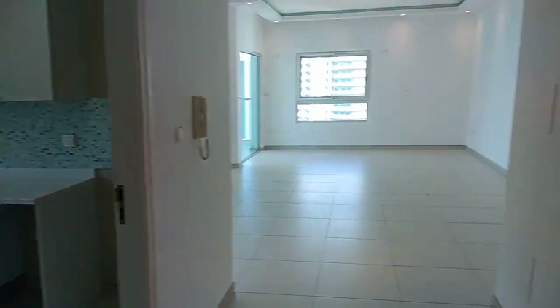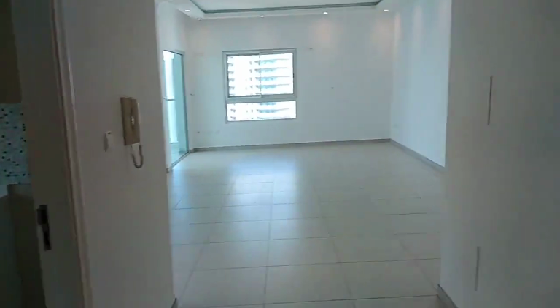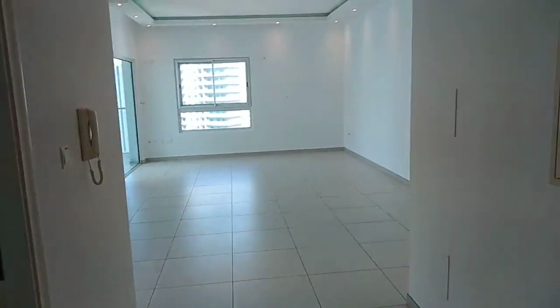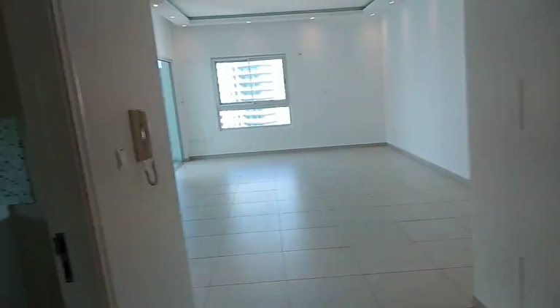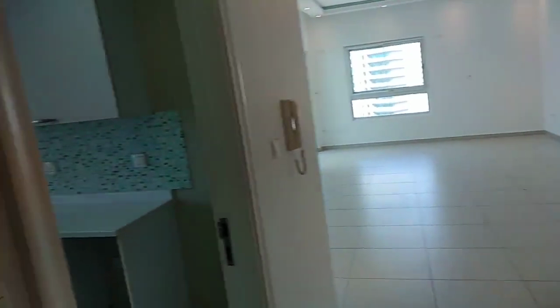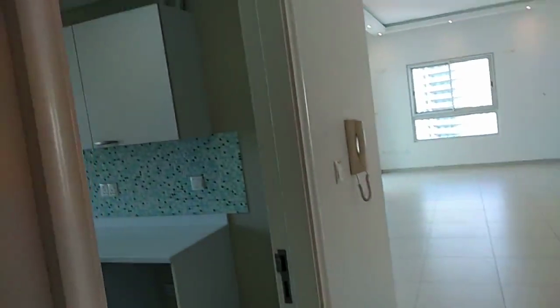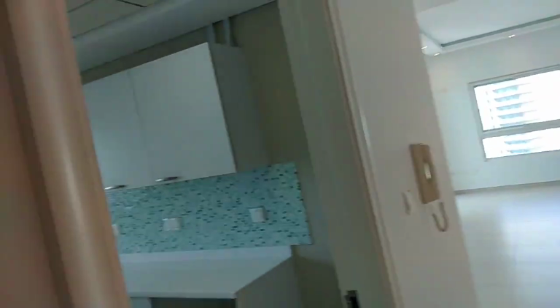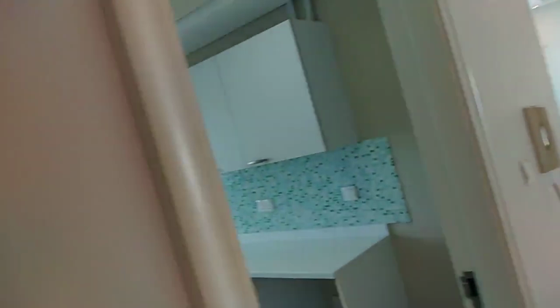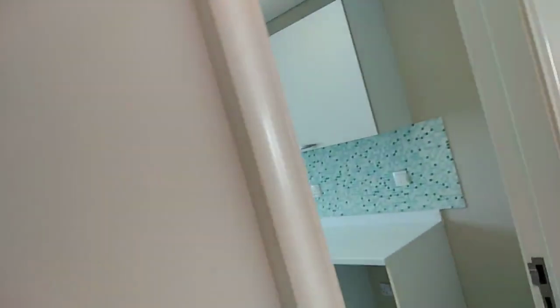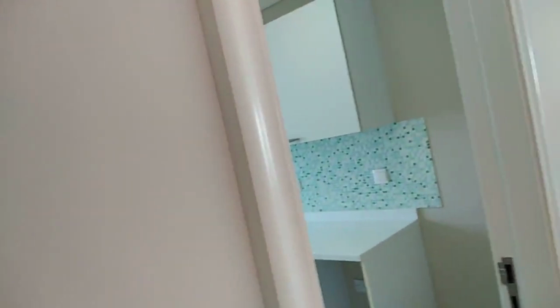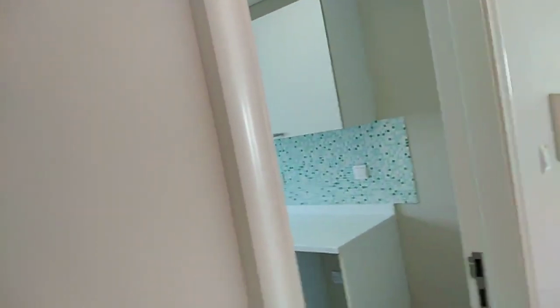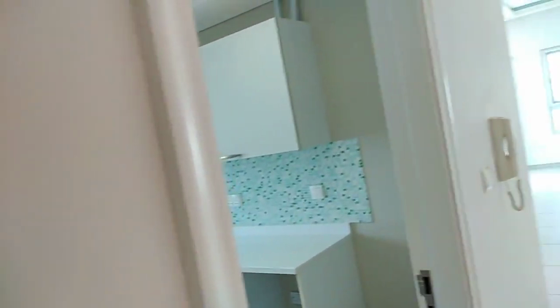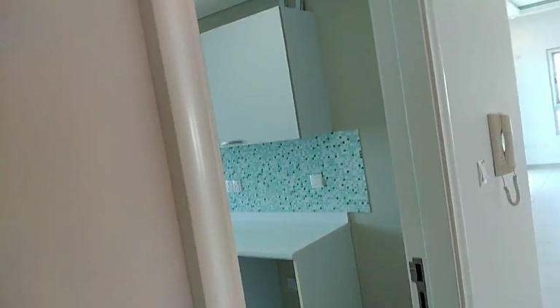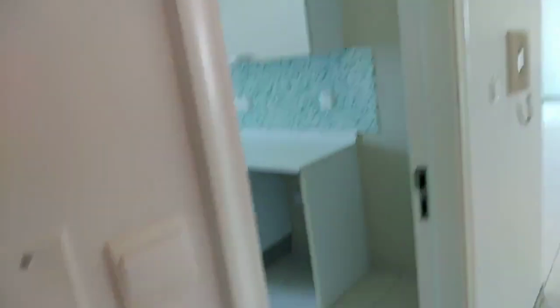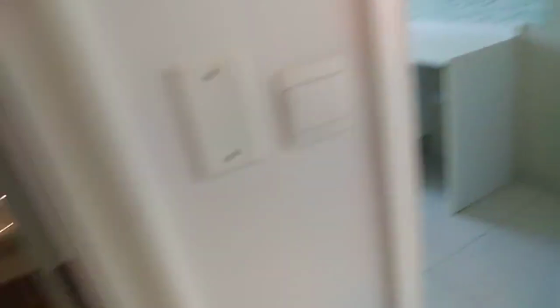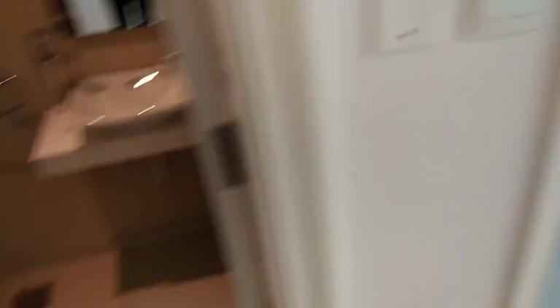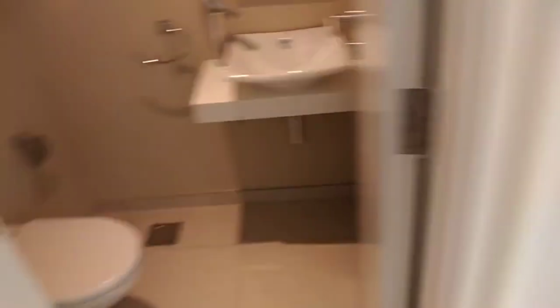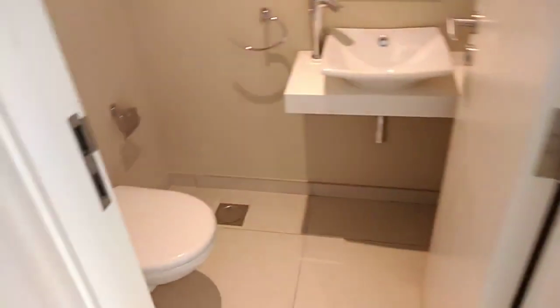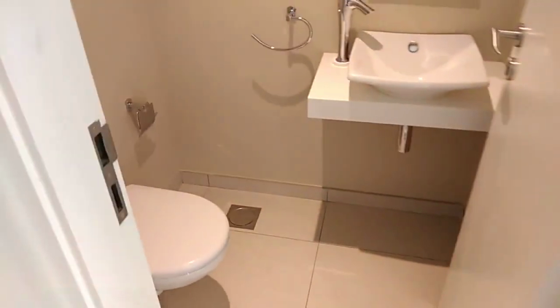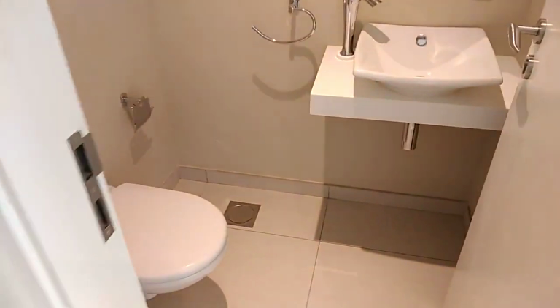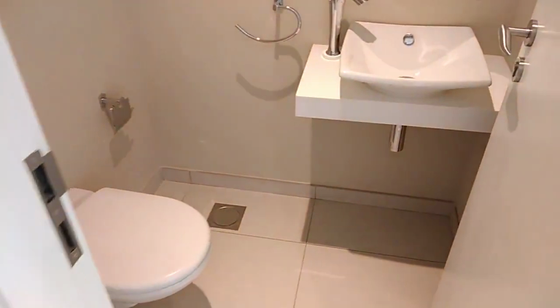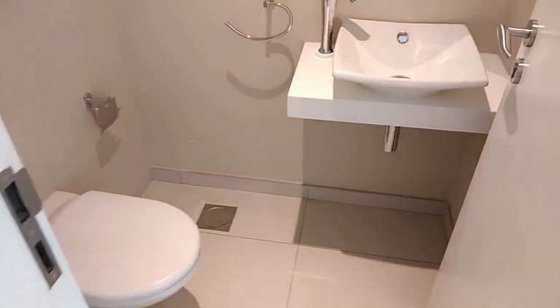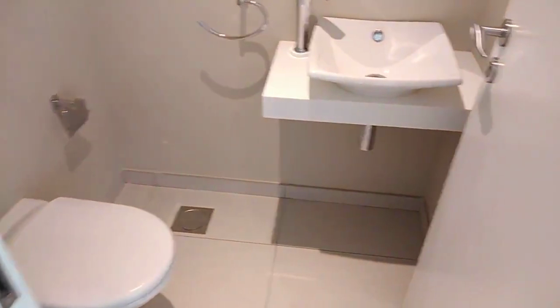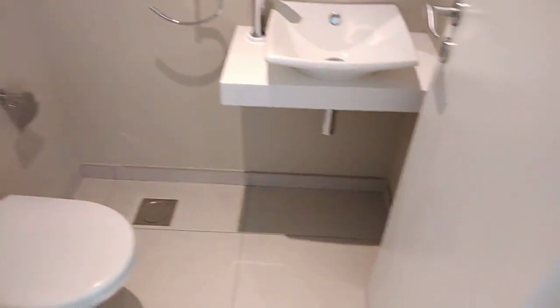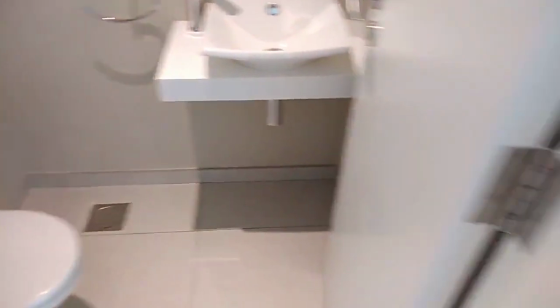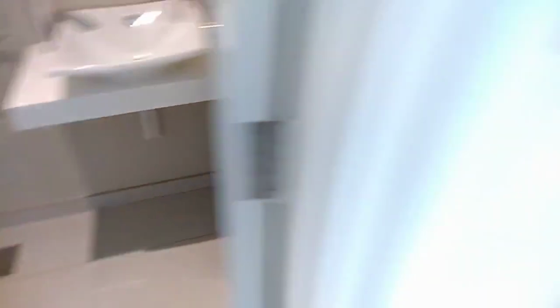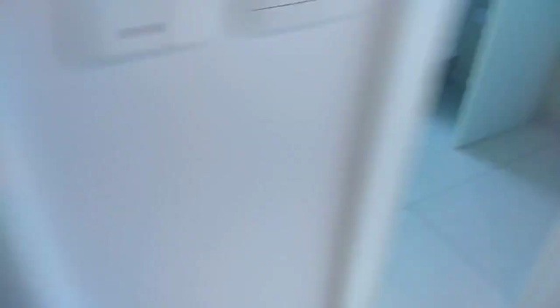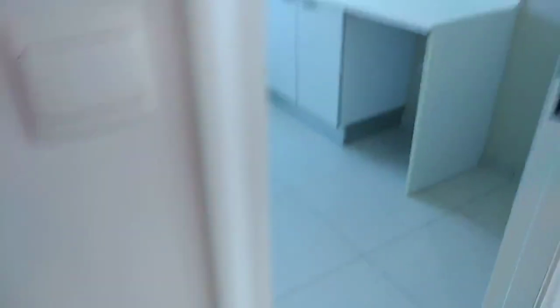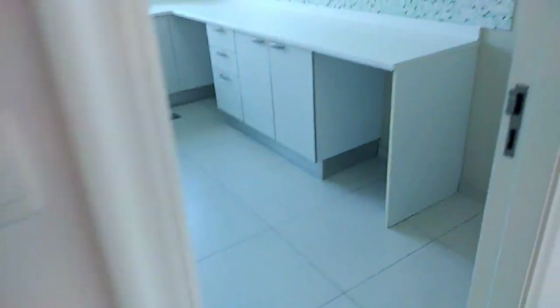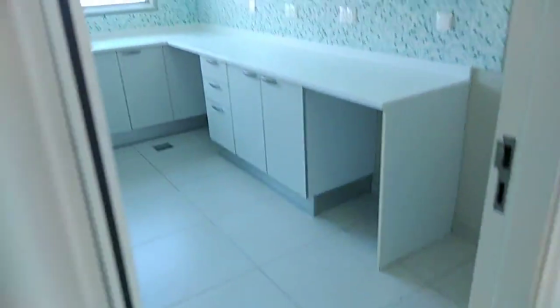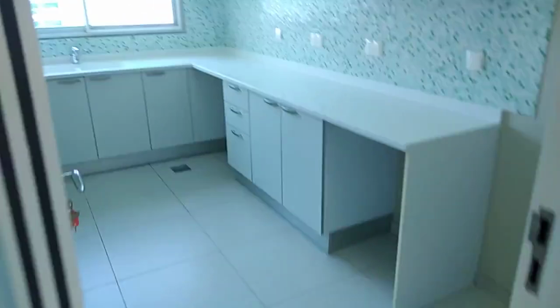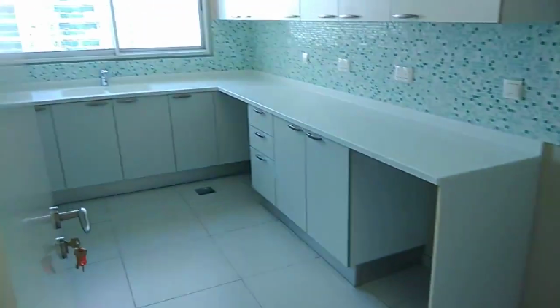Bismillah ar-Rahman ar-Rahim. This is Amaya Tower, 3 bedroom.